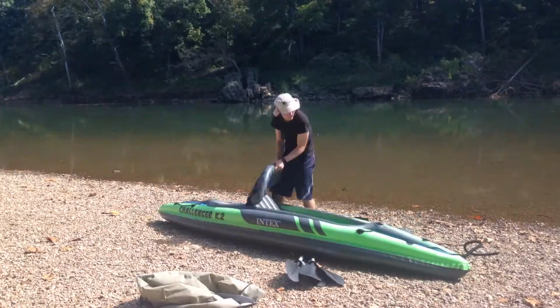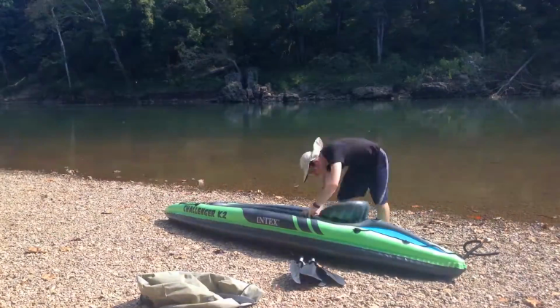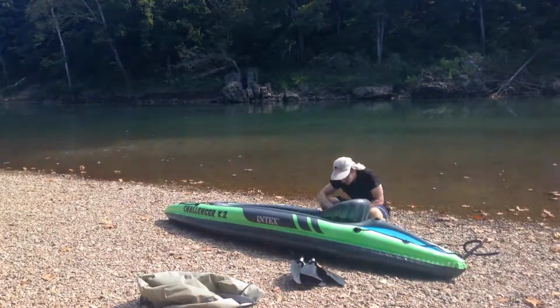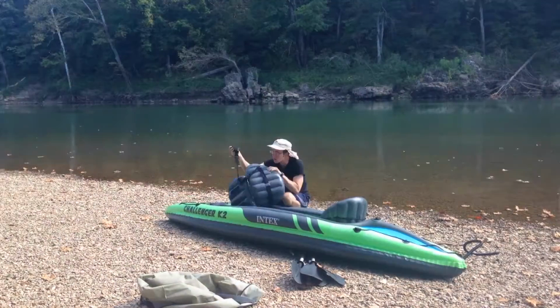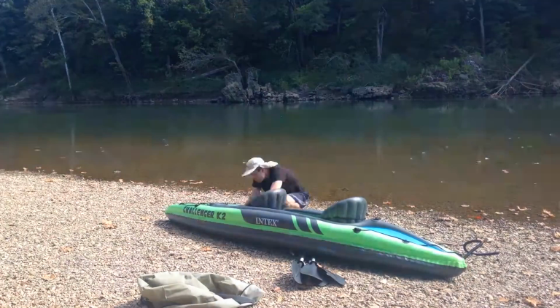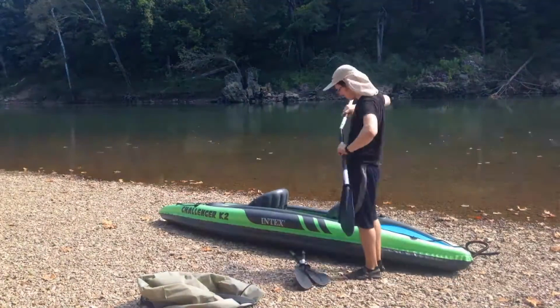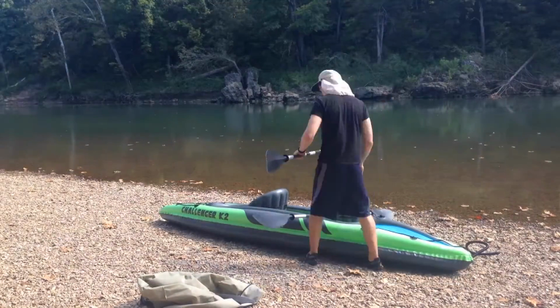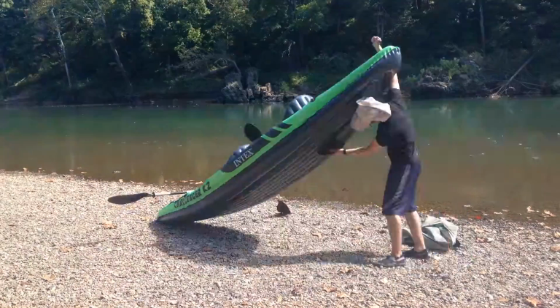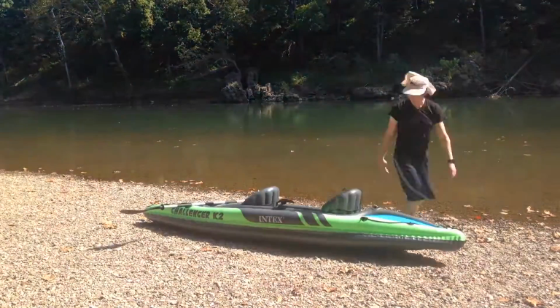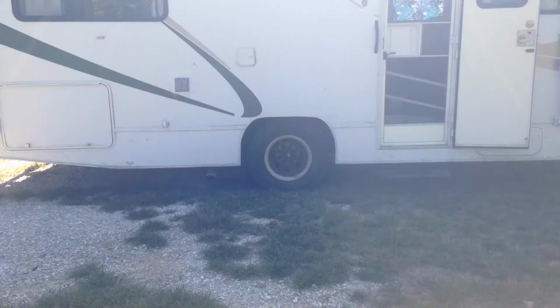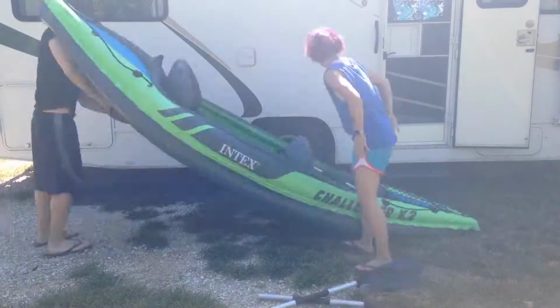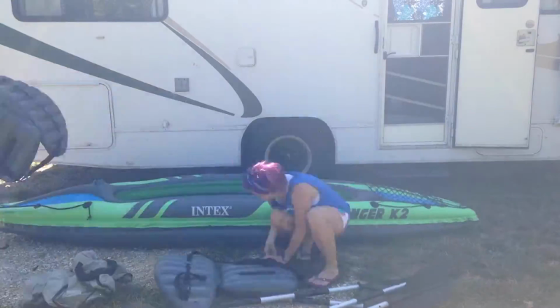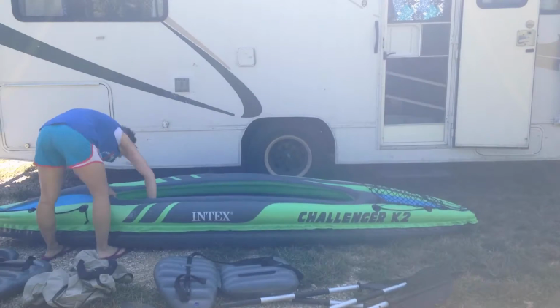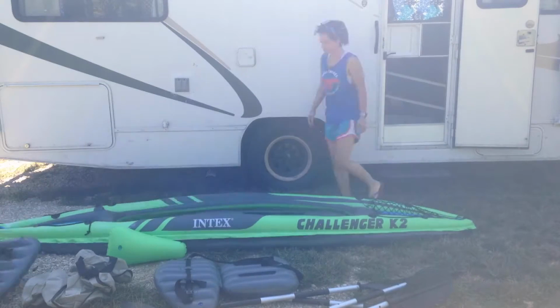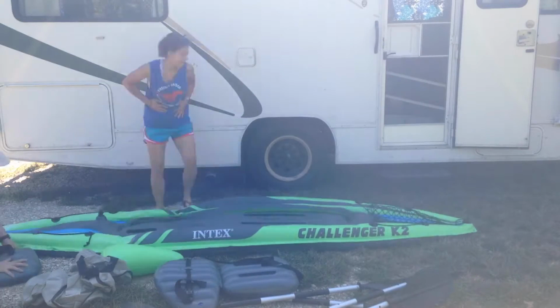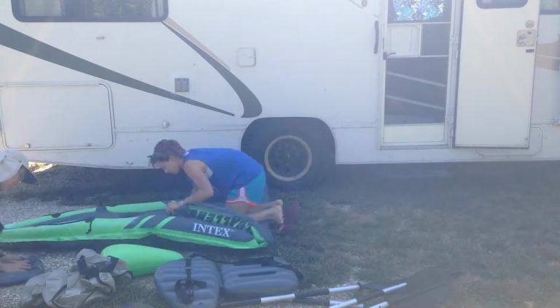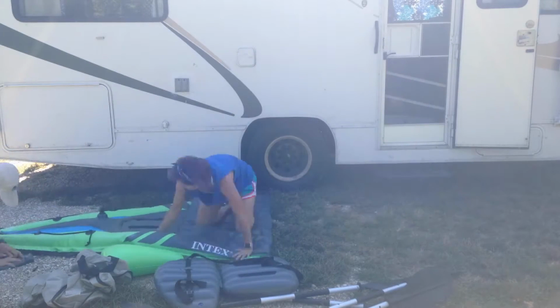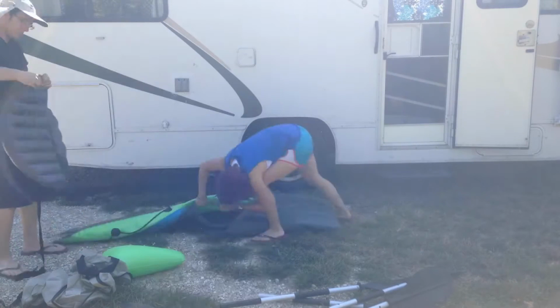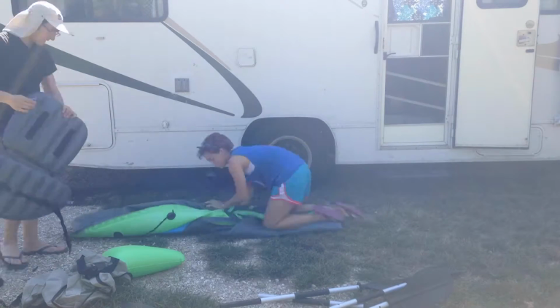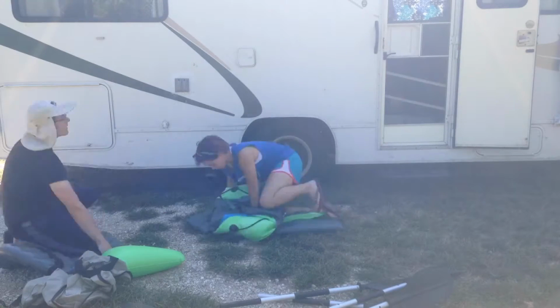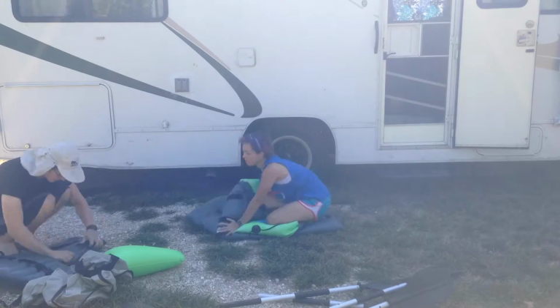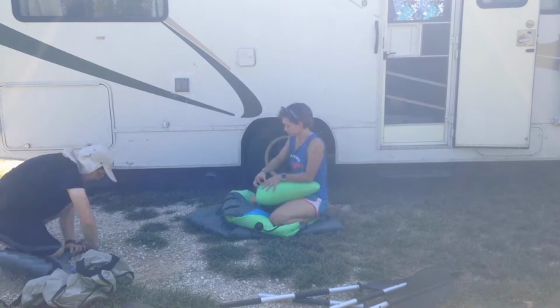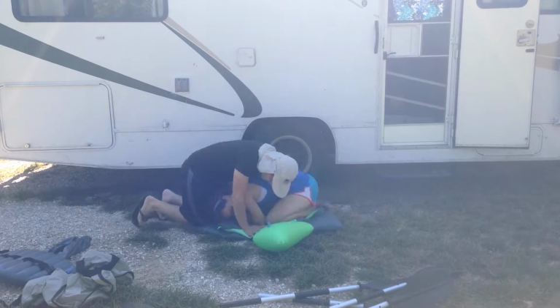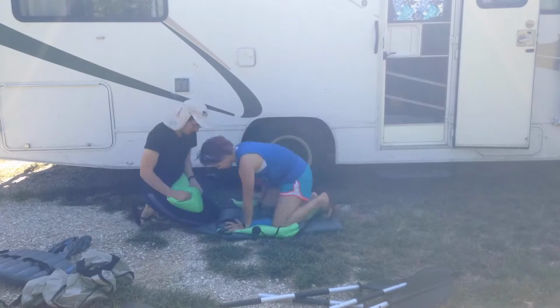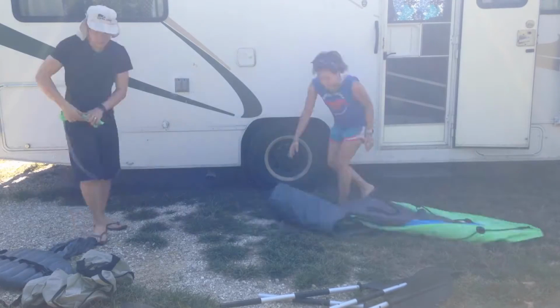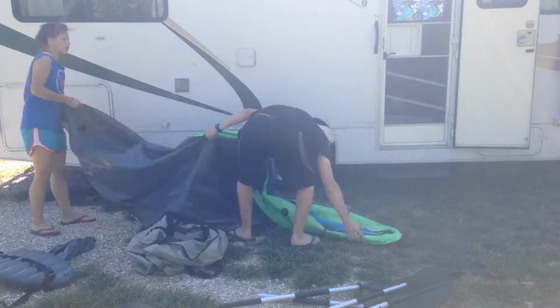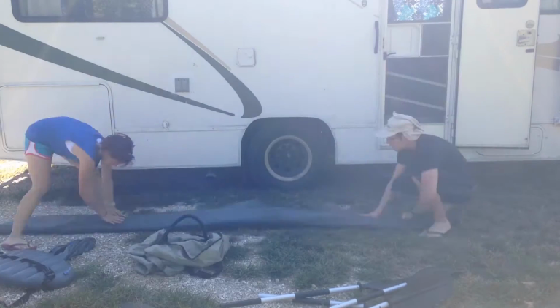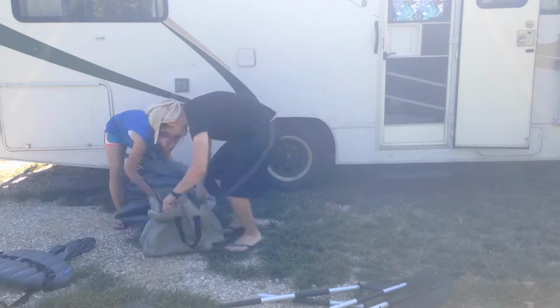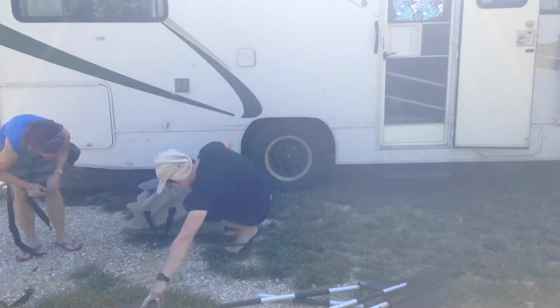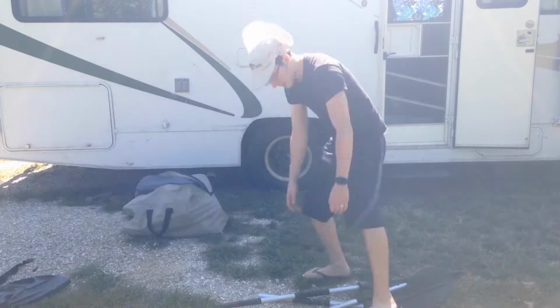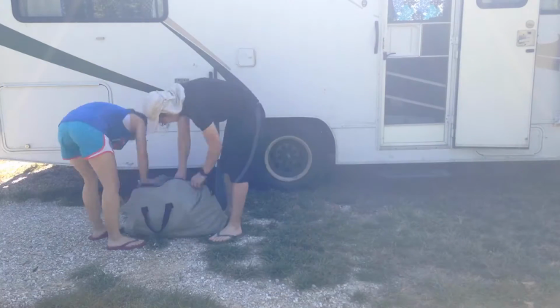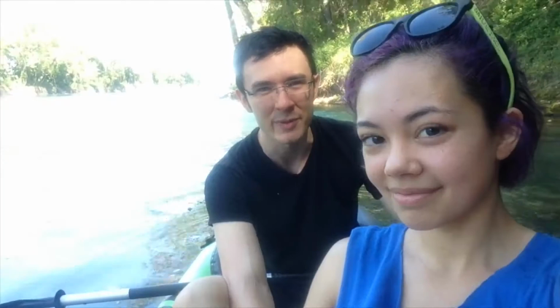It was really easy to inflate — the whole process of setting it up from the bag. There's a really cool time-lapse which is probably playing right now. It takes about 10 minutes from when you pack it up, and the great thing is it packs up really small so you can just throw it in whatever tiny car you have. It doesn't take up any room.